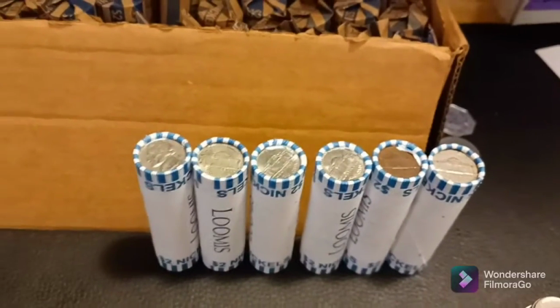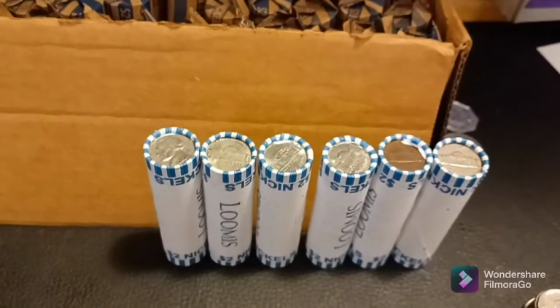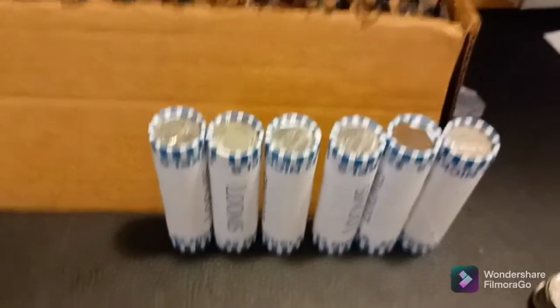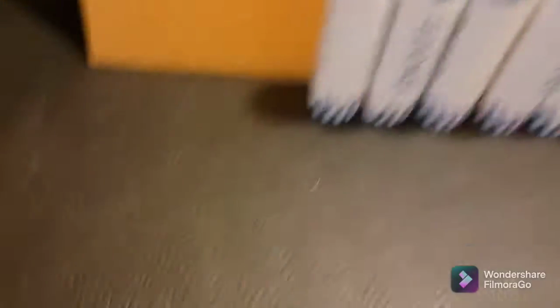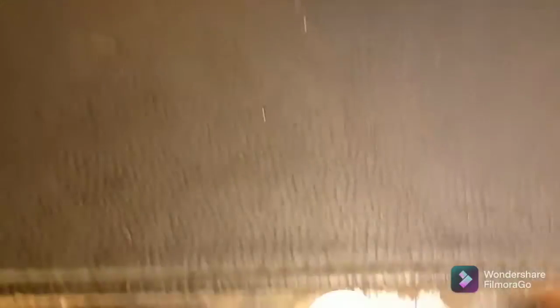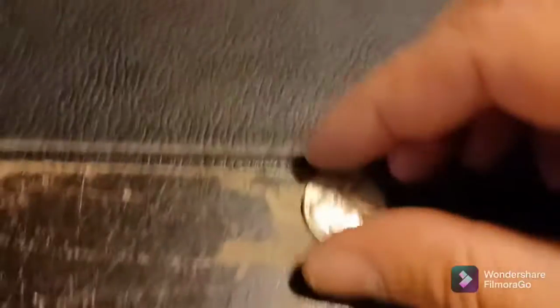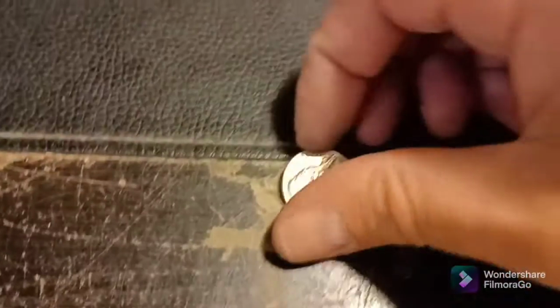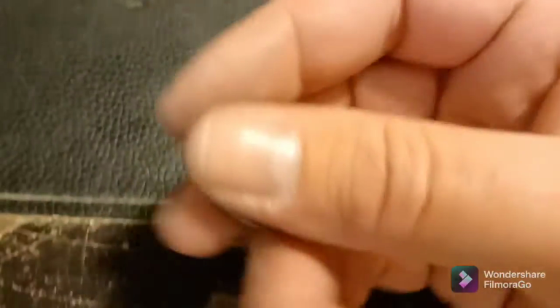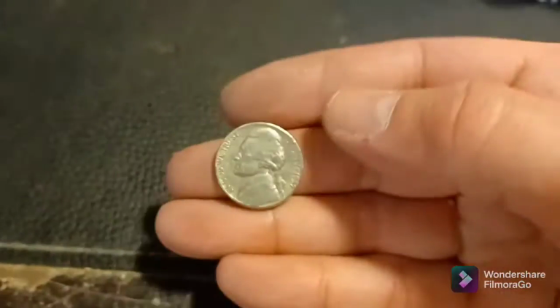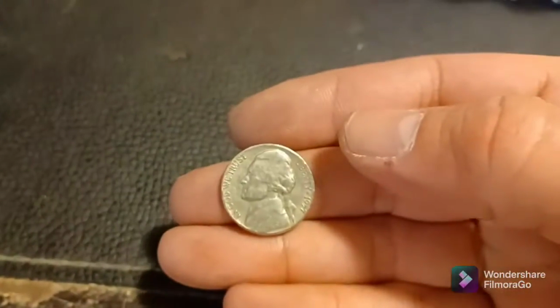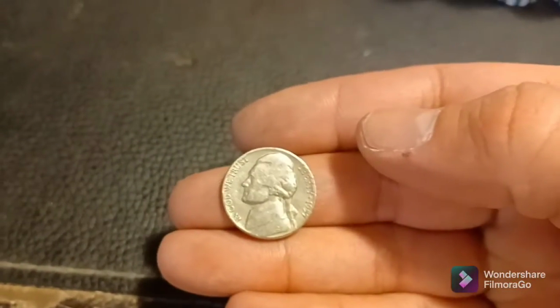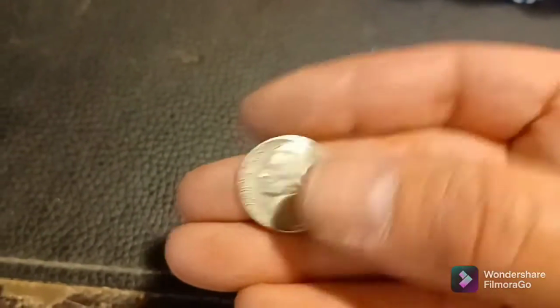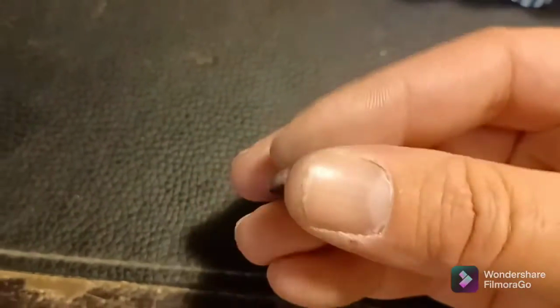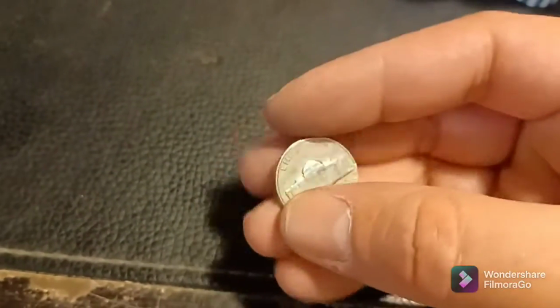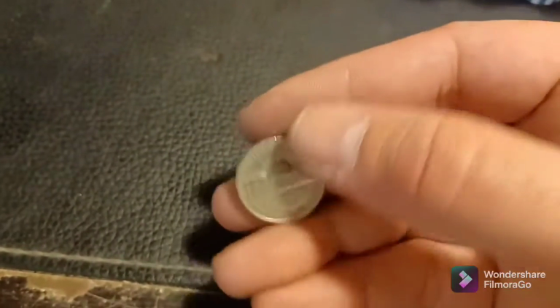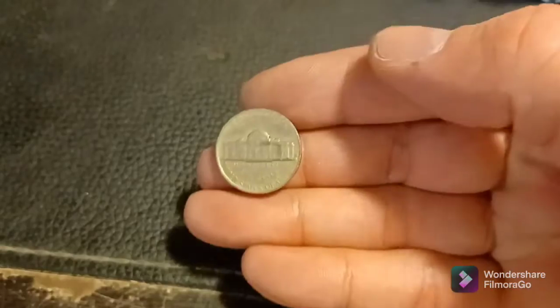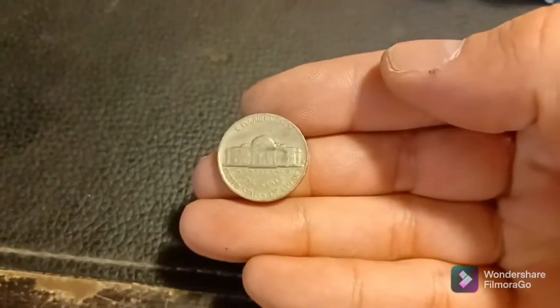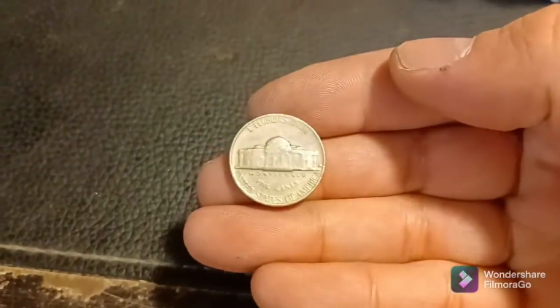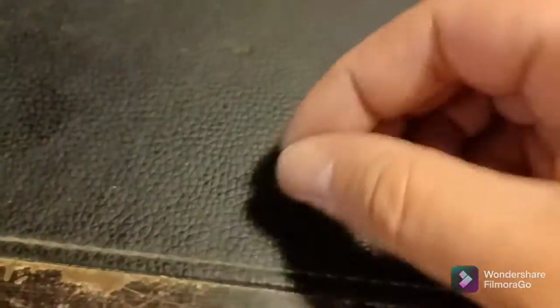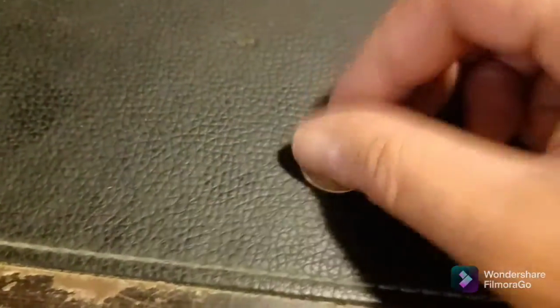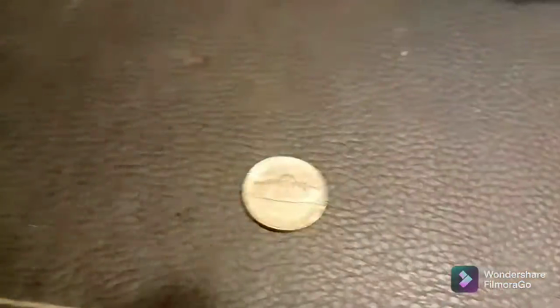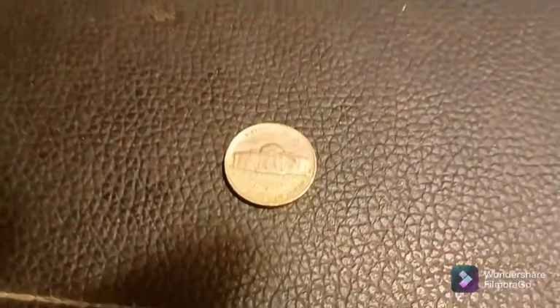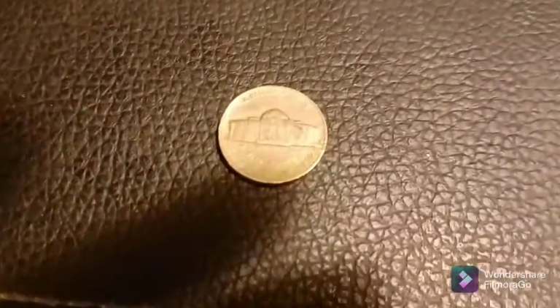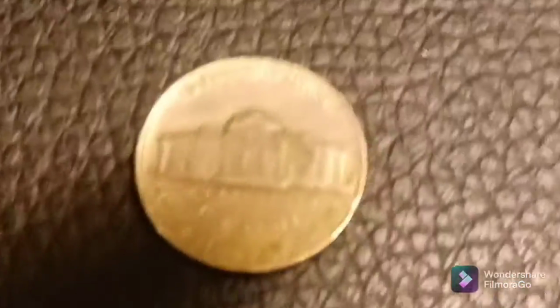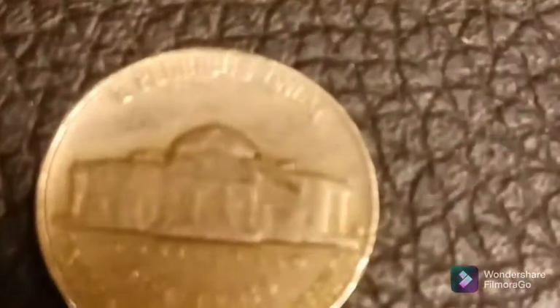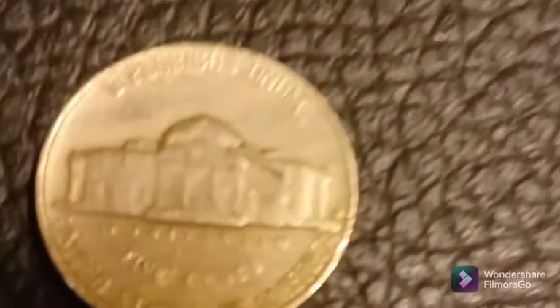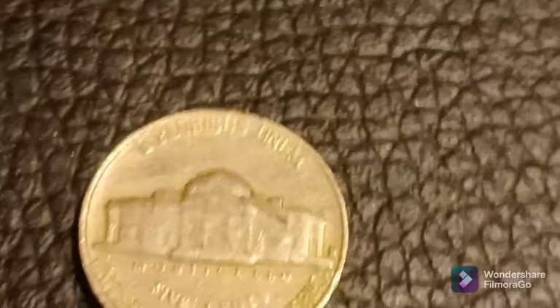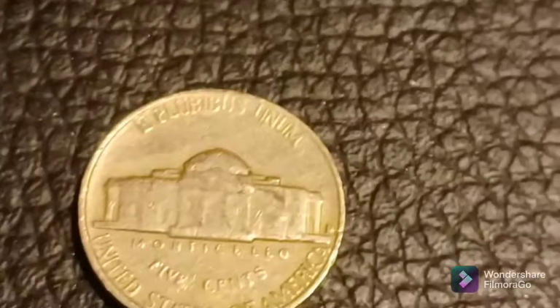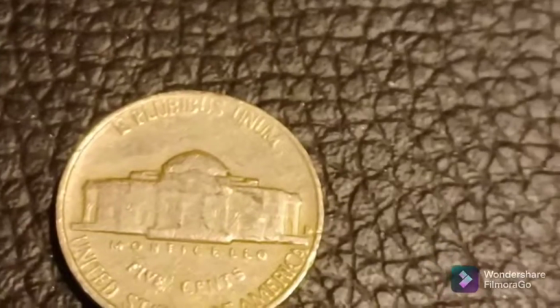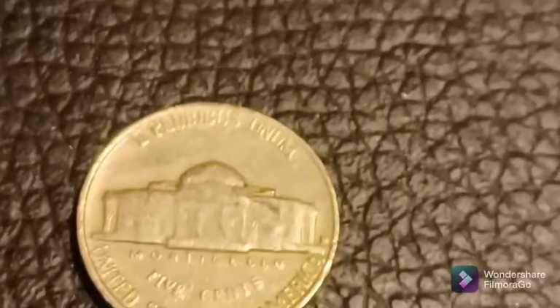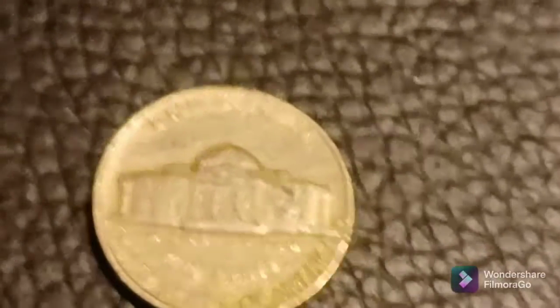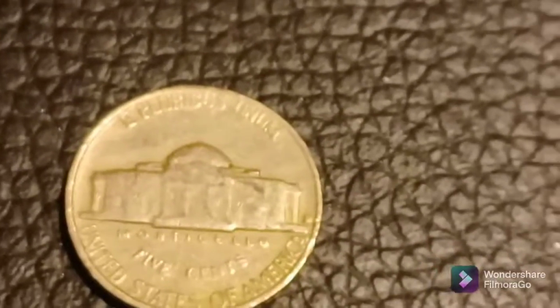Just finished up roll number four. There were only a few coins left, so I finished it off real quickly. And what do we have here? A 1957 Denver. Back with the next.